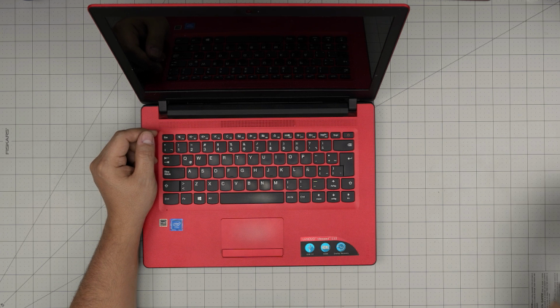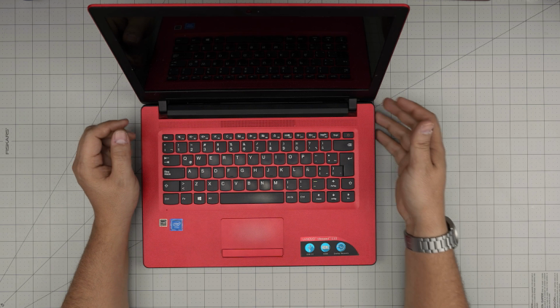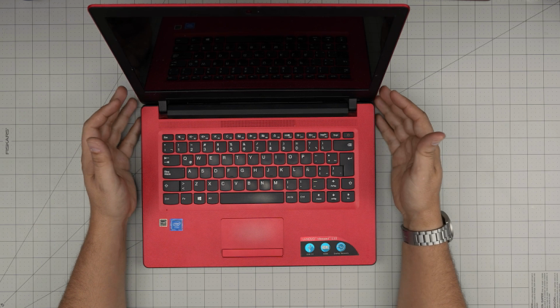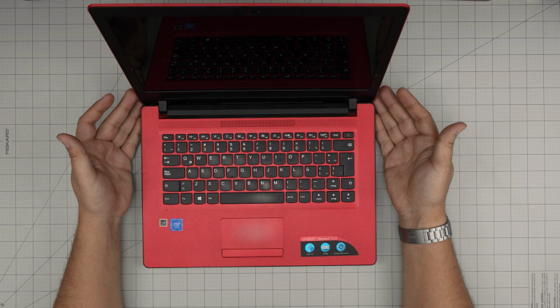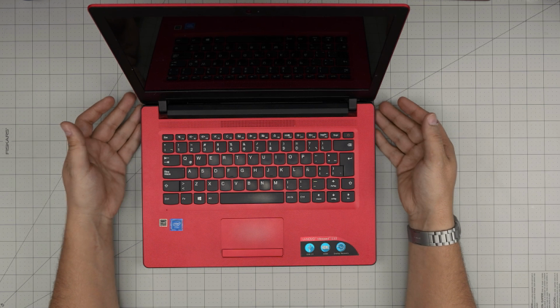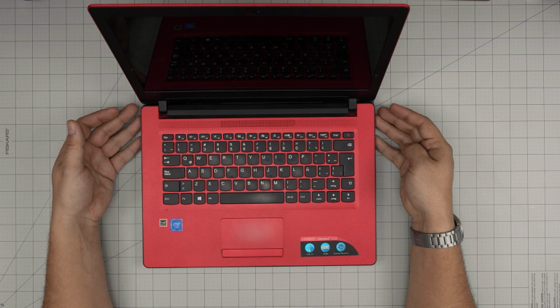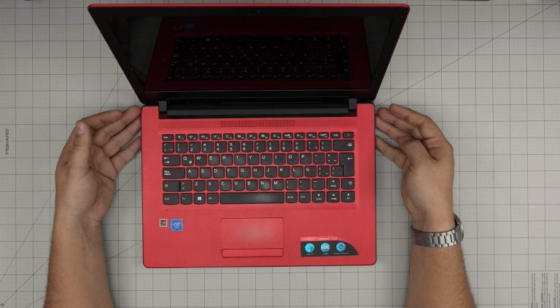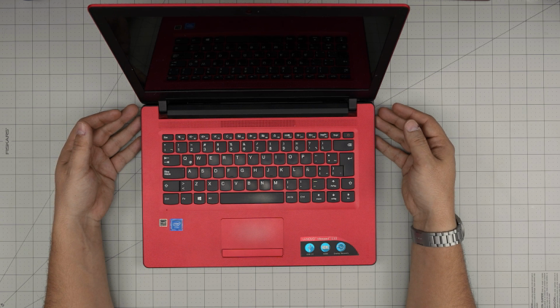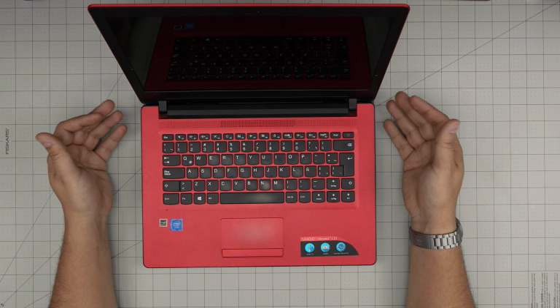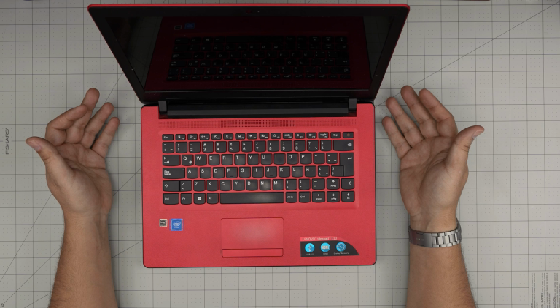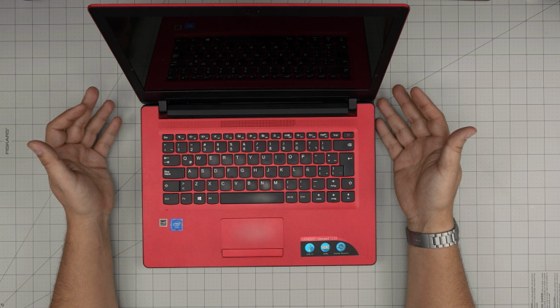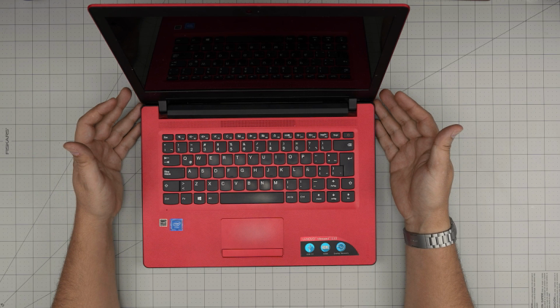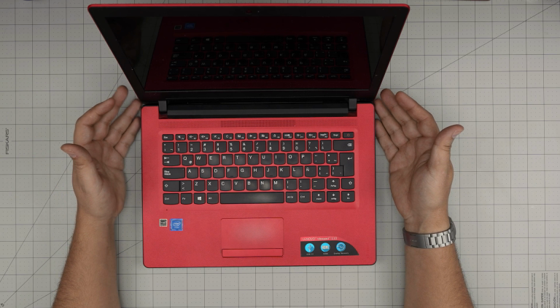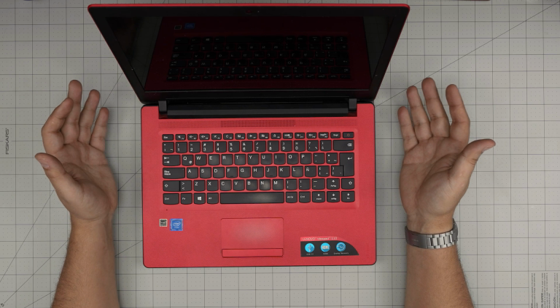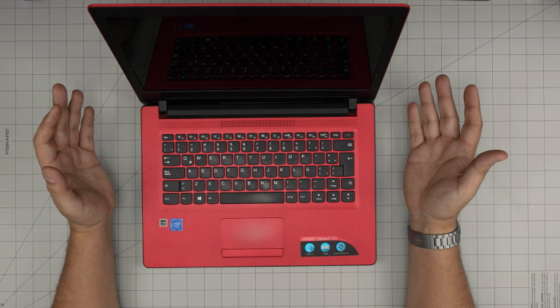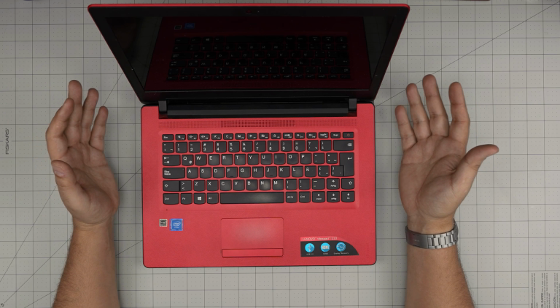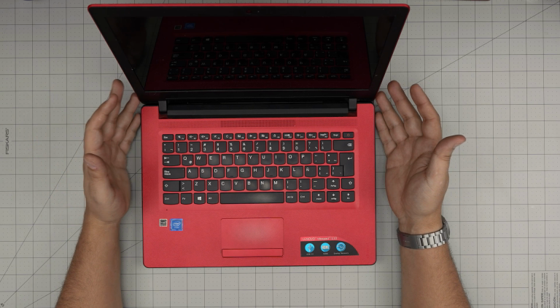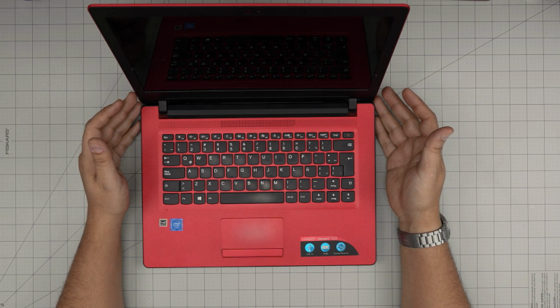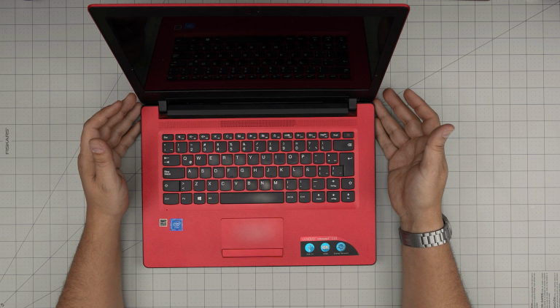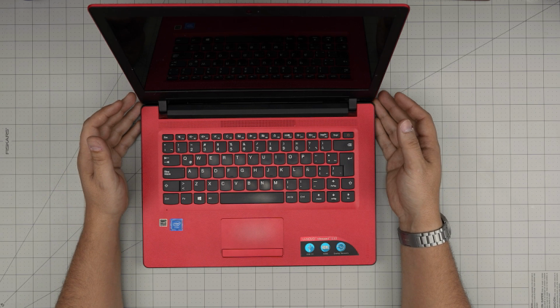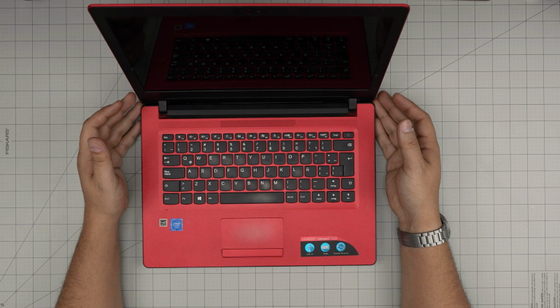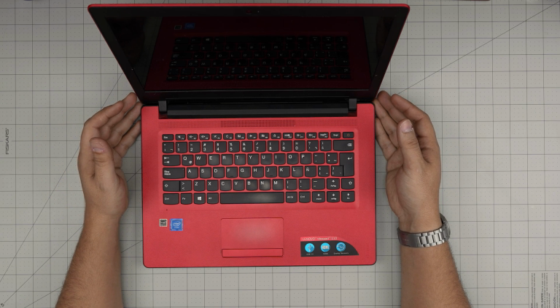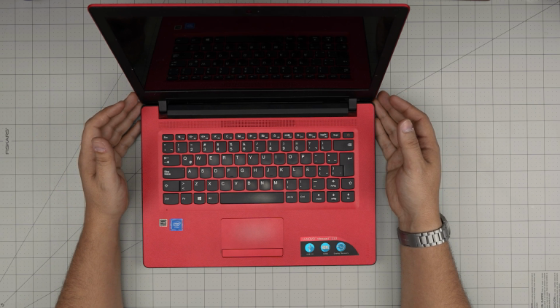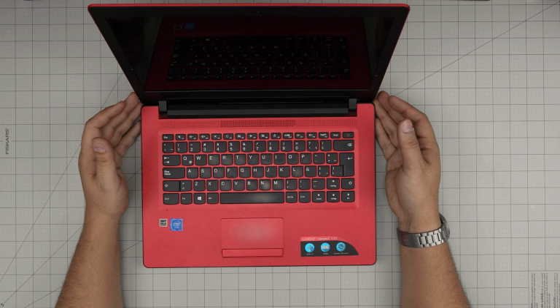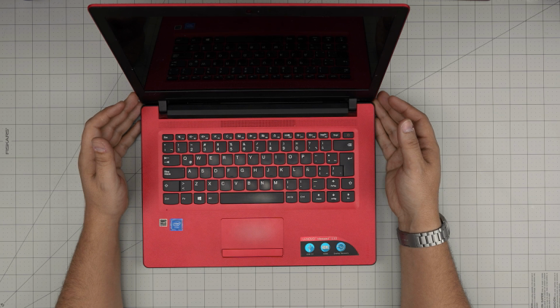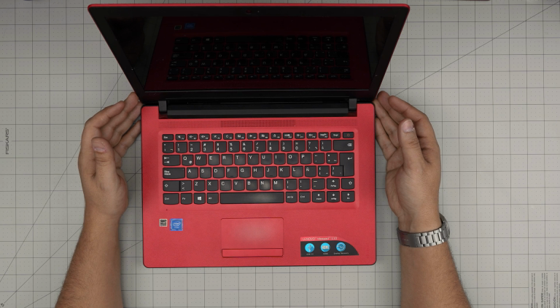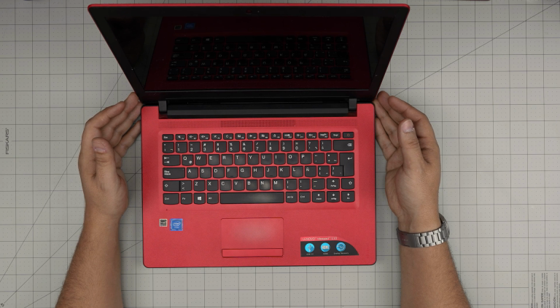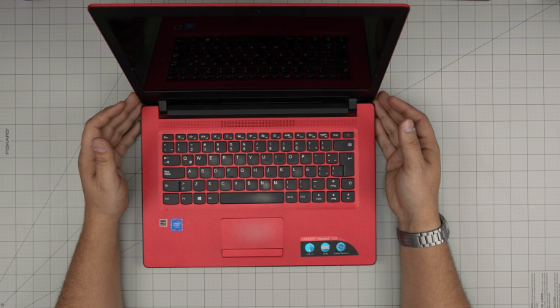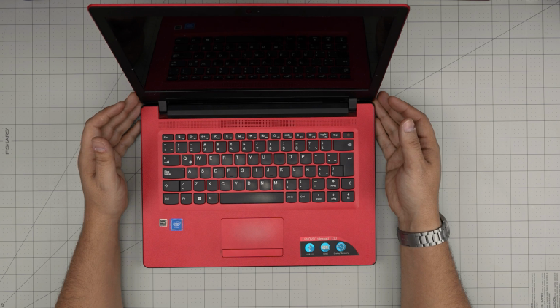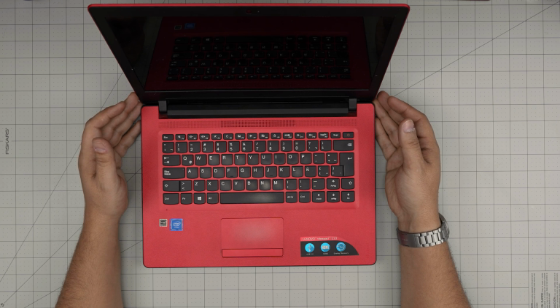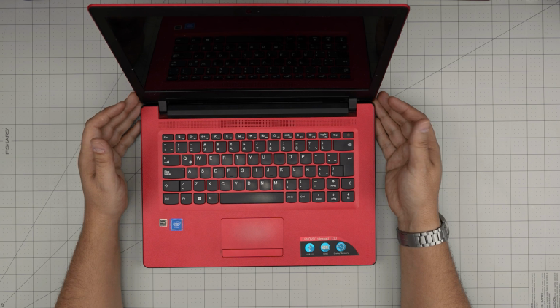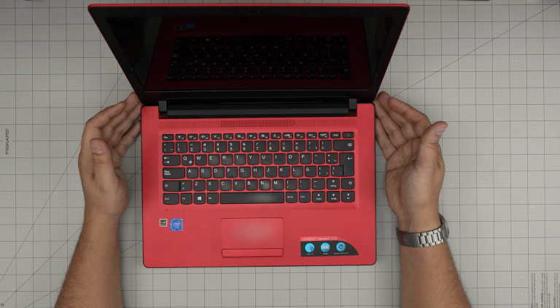Hello everyone, I'm back with another video. In today's video we have a Lenovo IdeaPad laptop. This one is a Lenovo IdeaPad 110, the exact model is a 110-14 IBR.